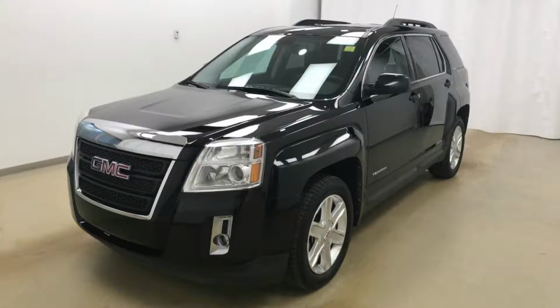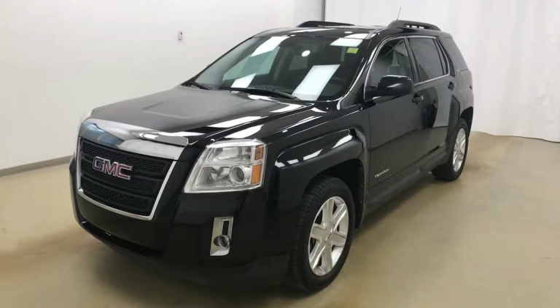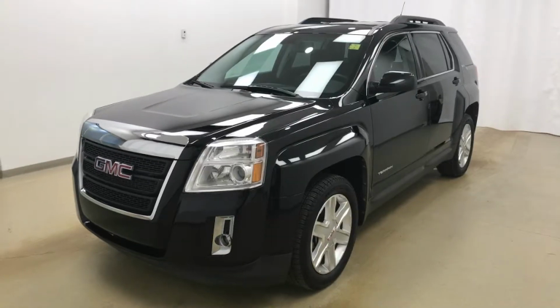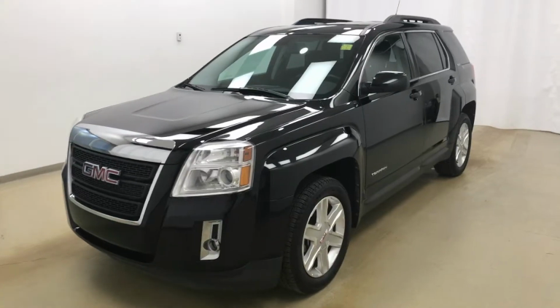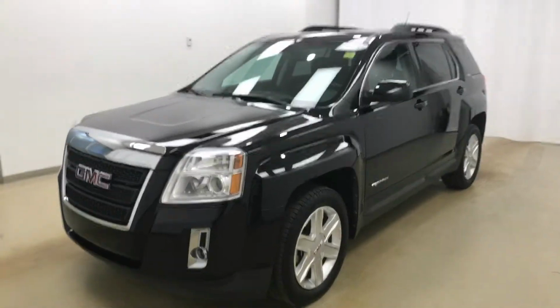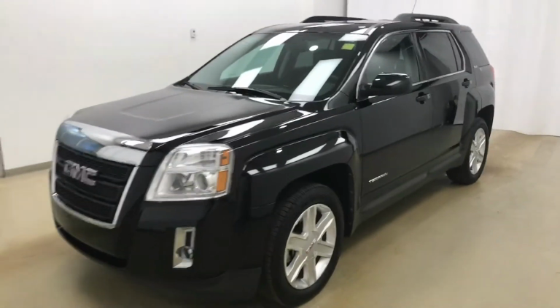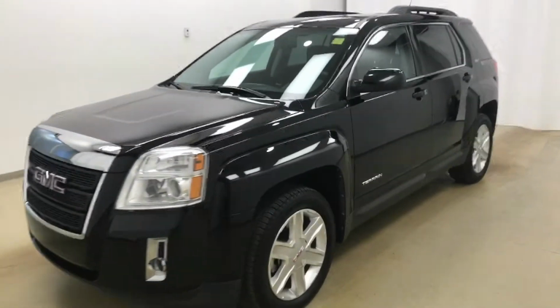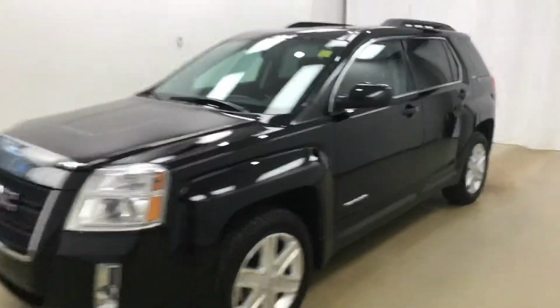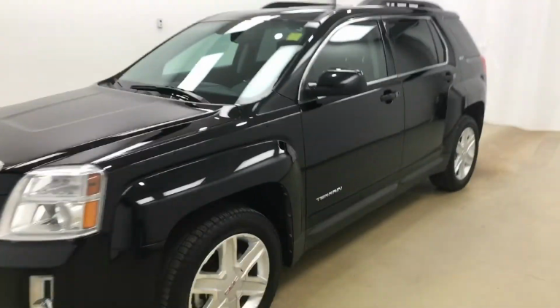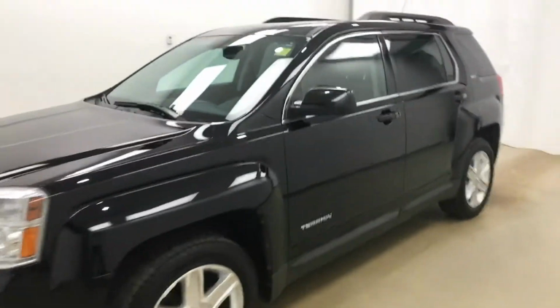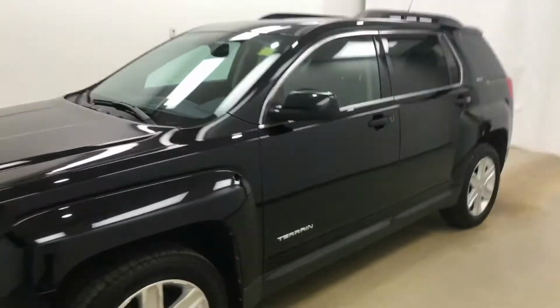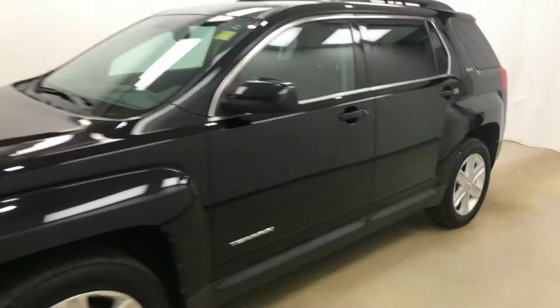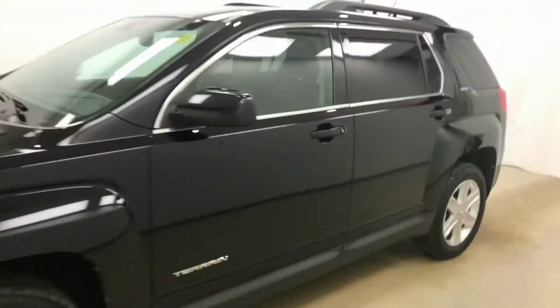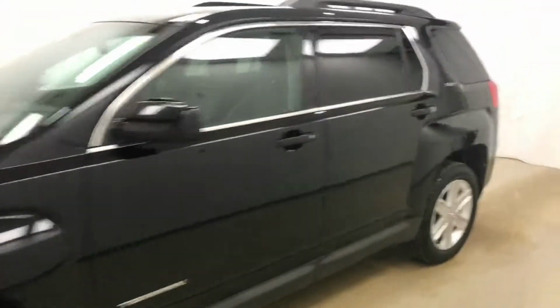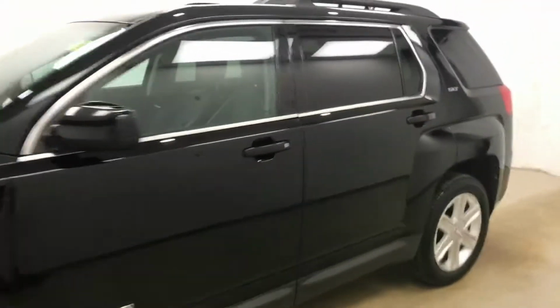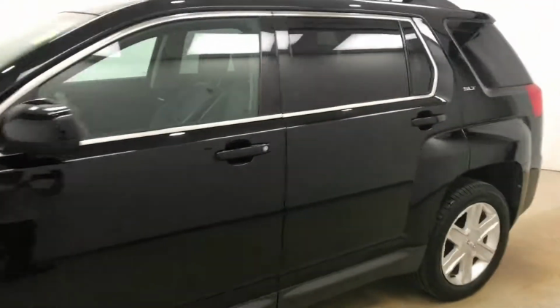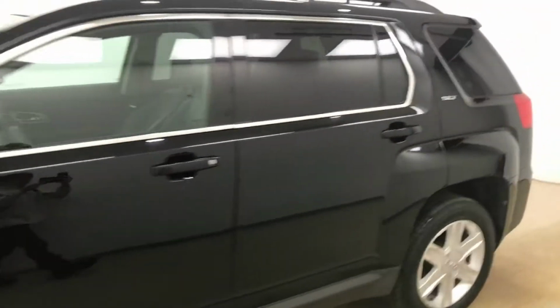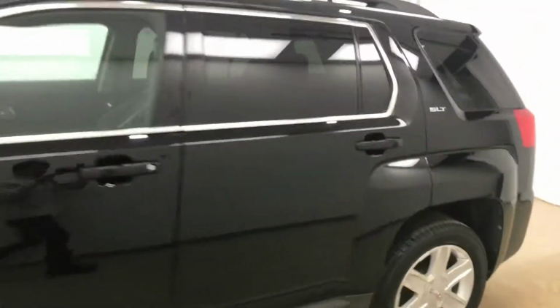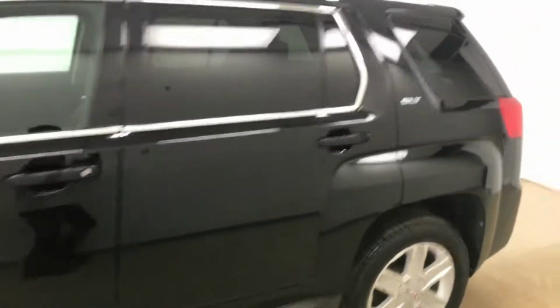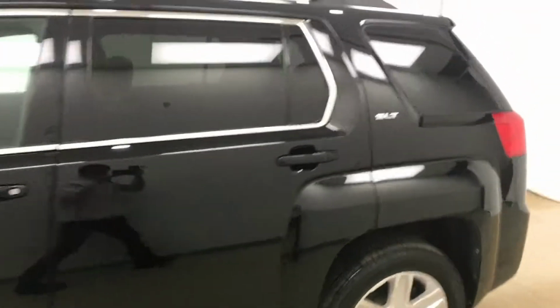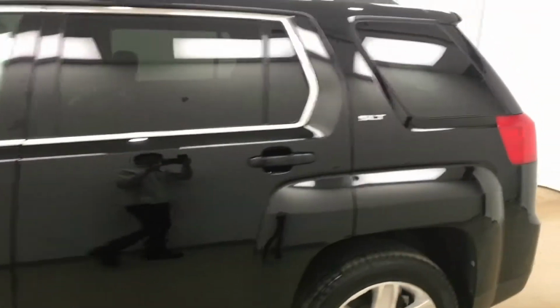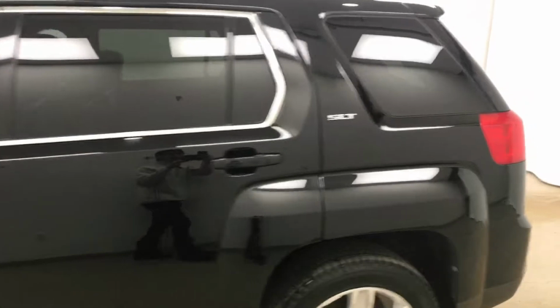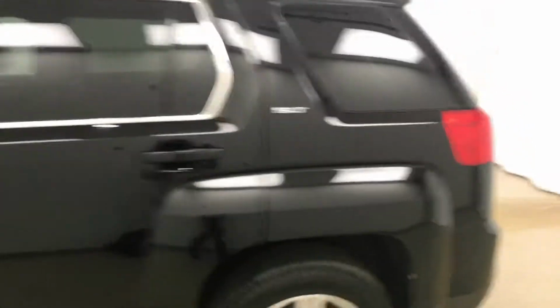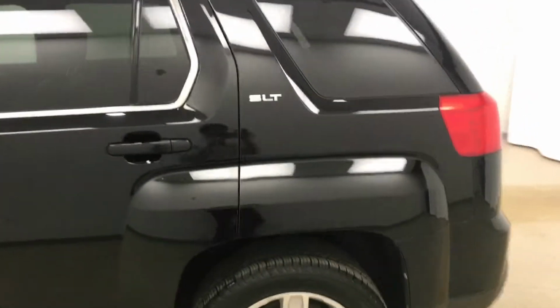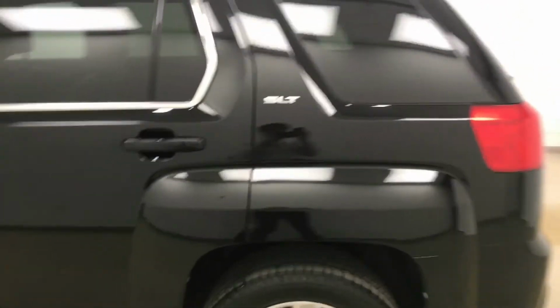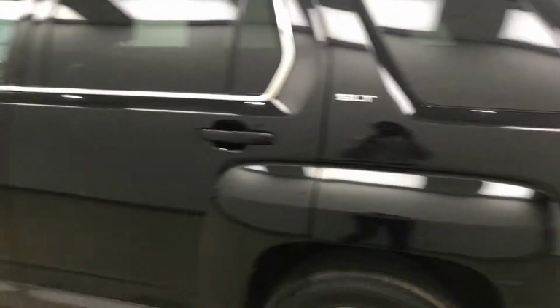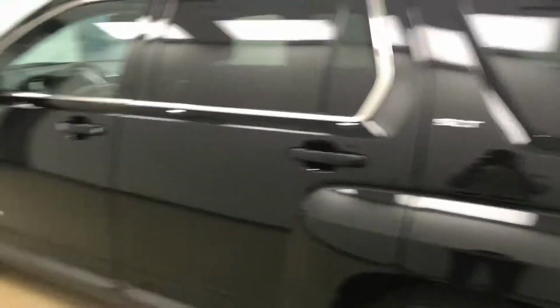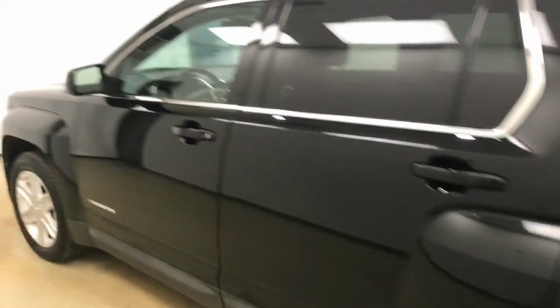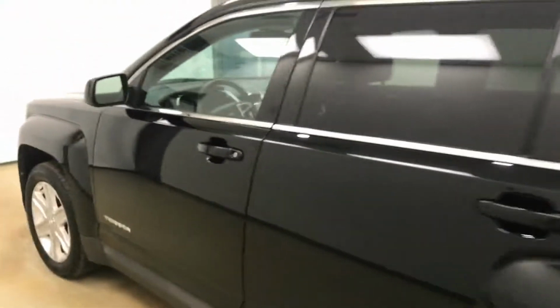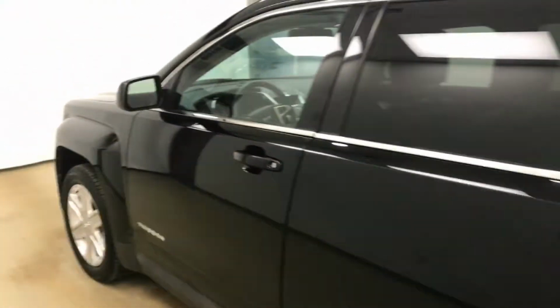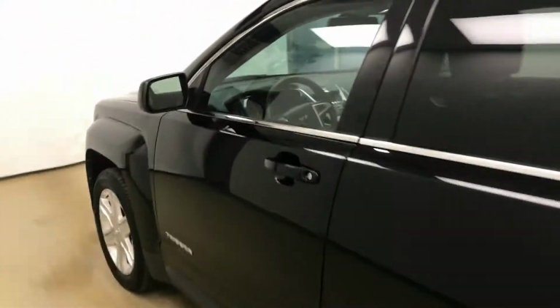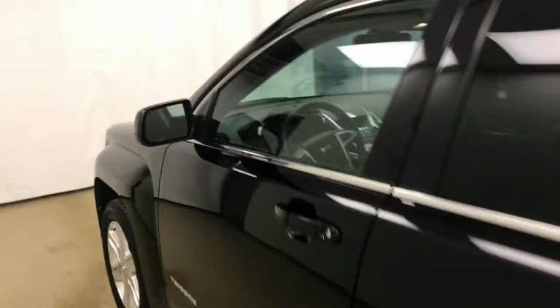Today we're viewing stock number 104690 on a 2011 GMC Terrain SLT, and our exterior color is onyx black.